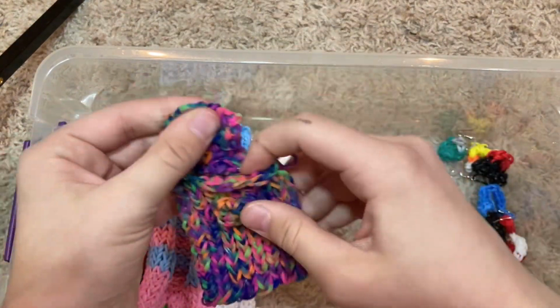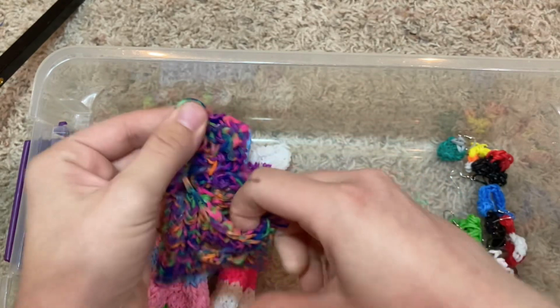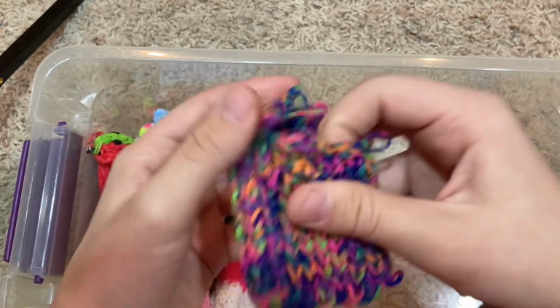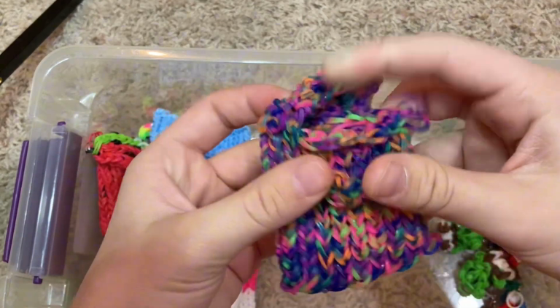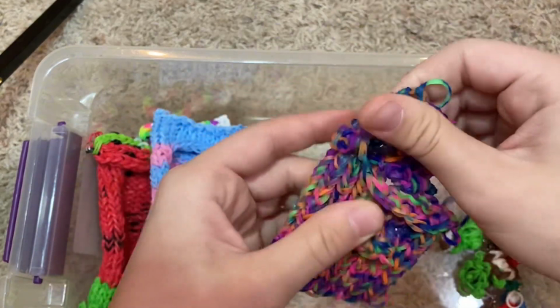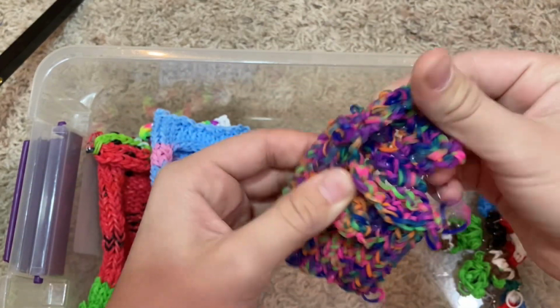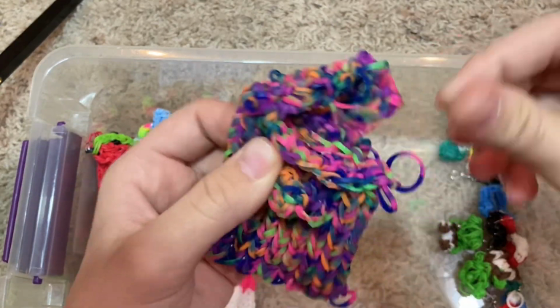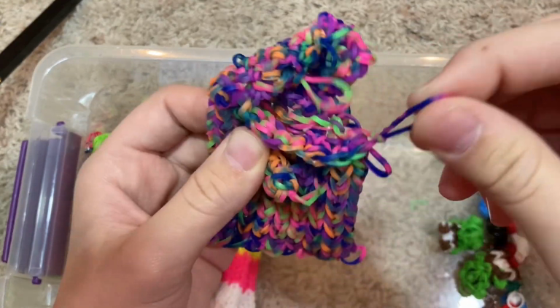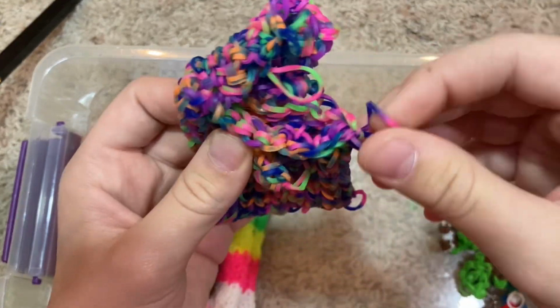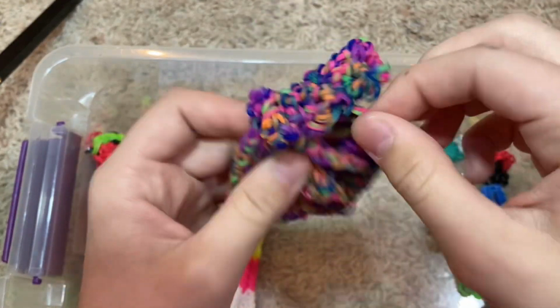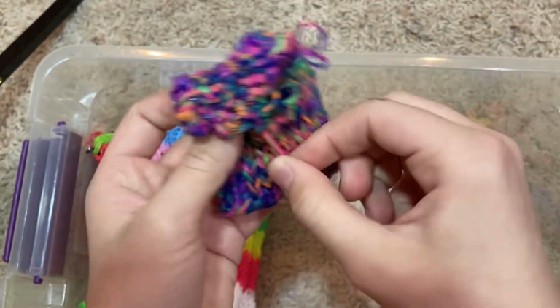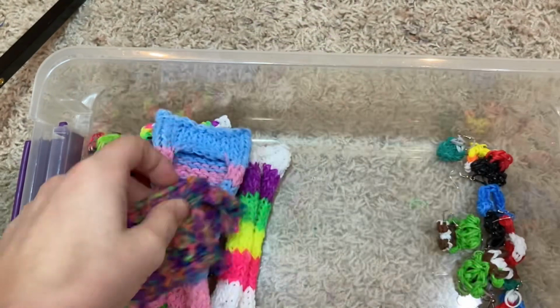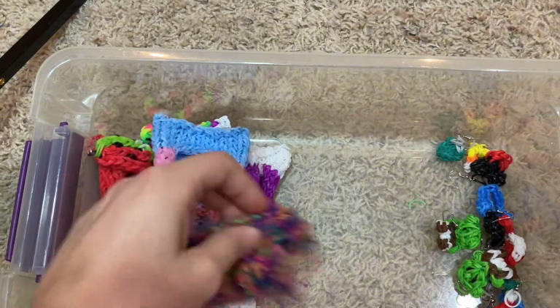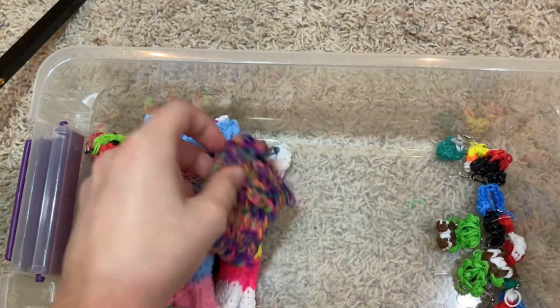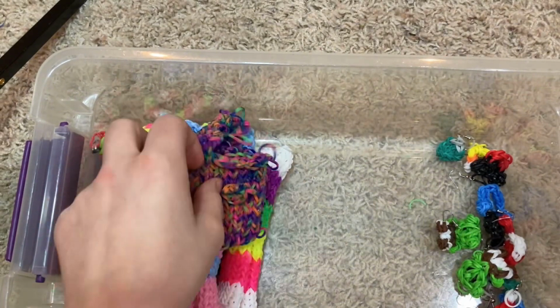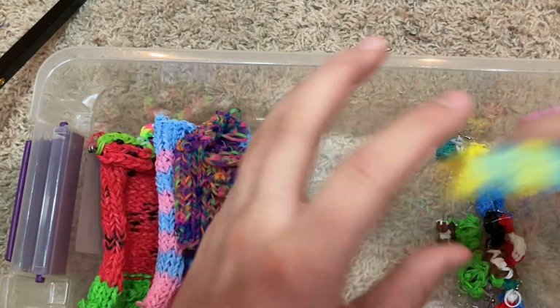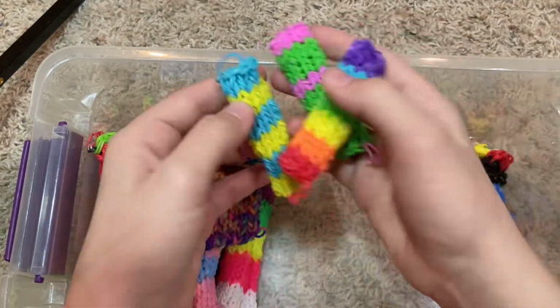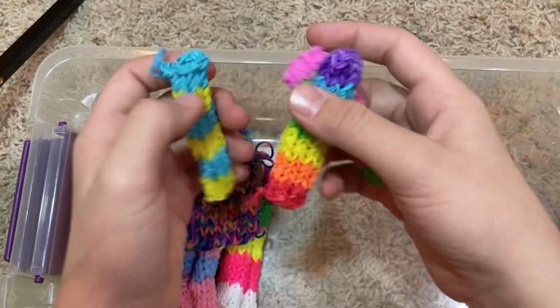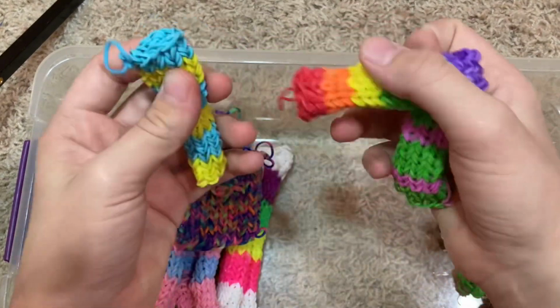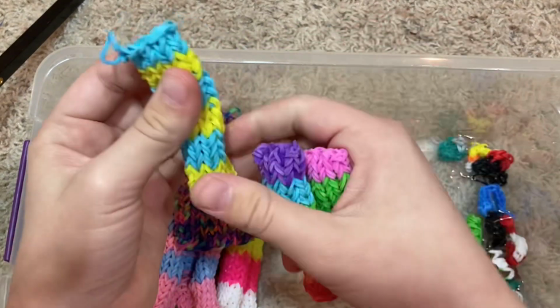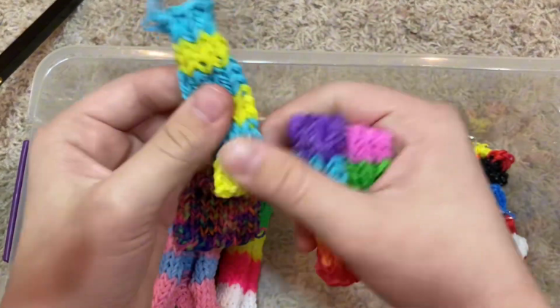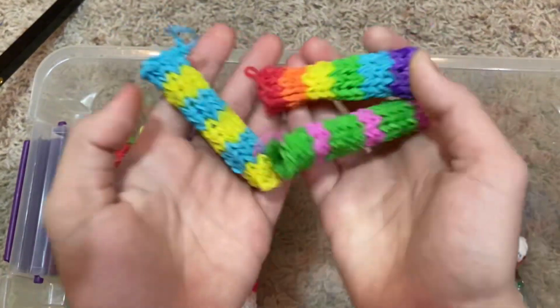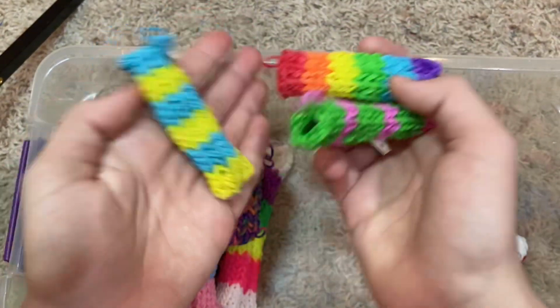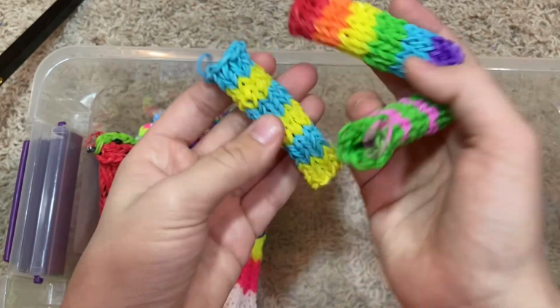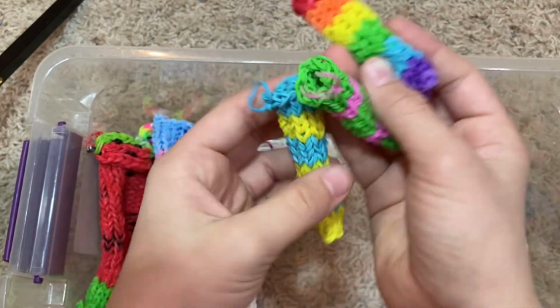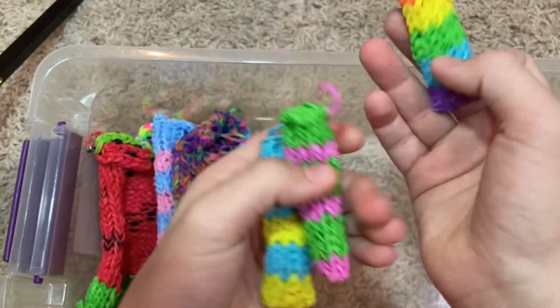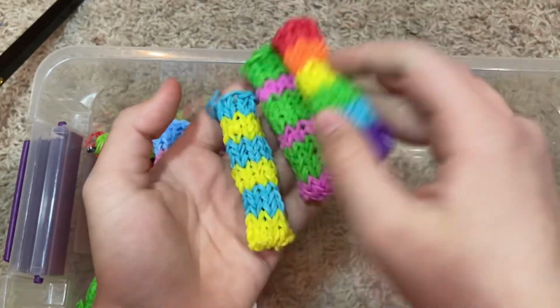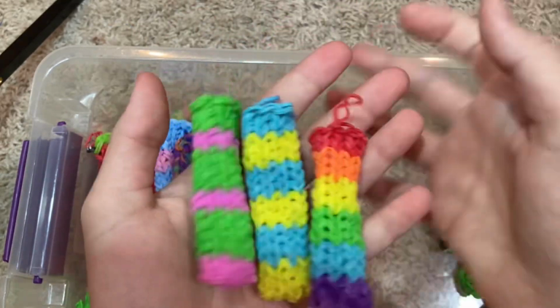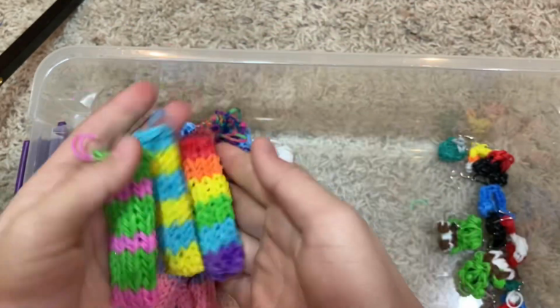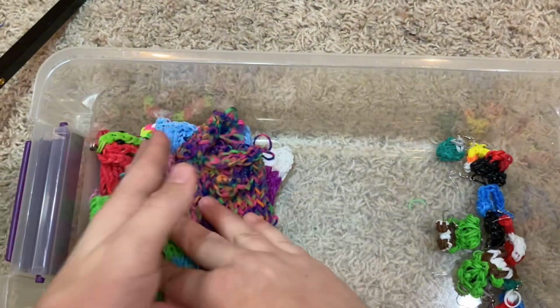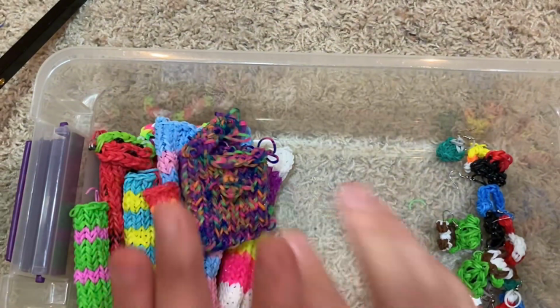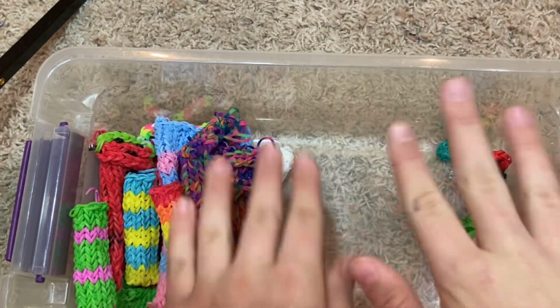An AirPods case — has a bunch of bands sticking out, but that's okay. Chapstick cases — we got this one, this one, and this rainbow one. Next category.